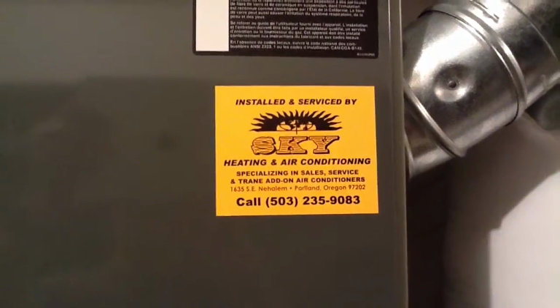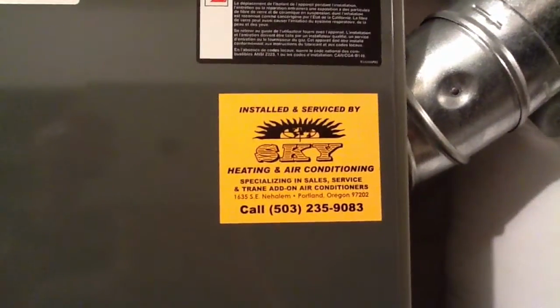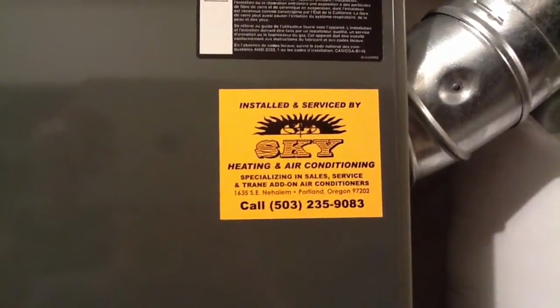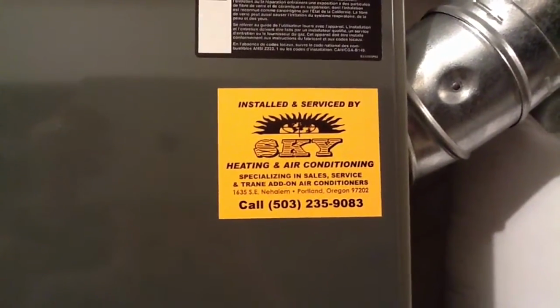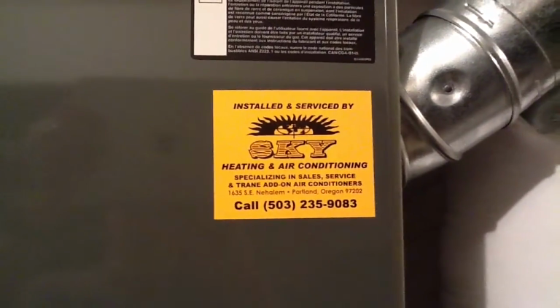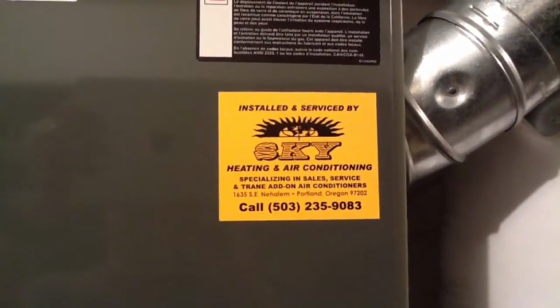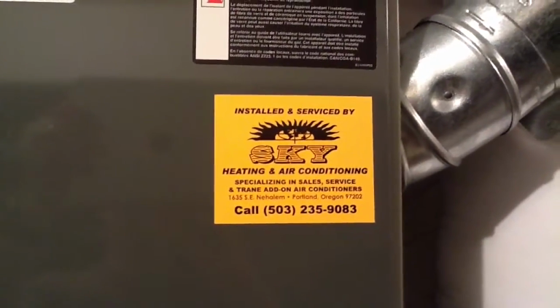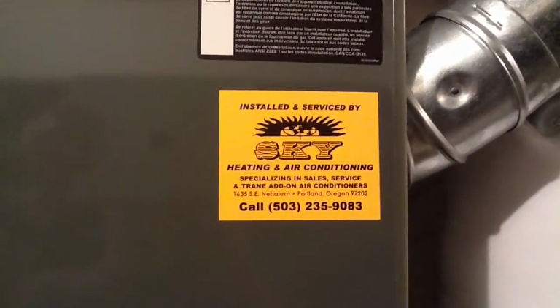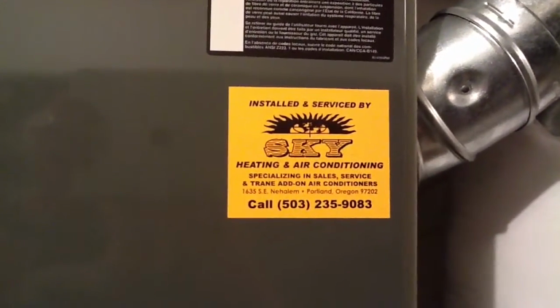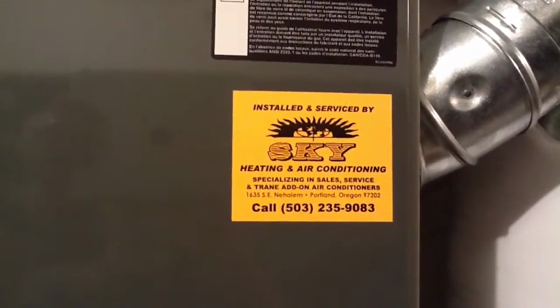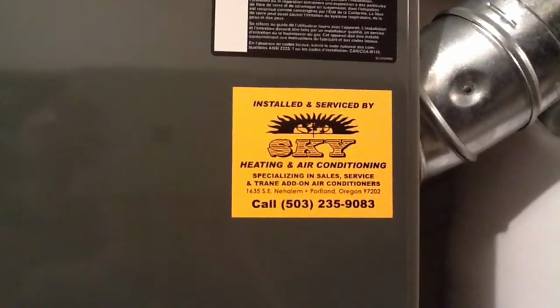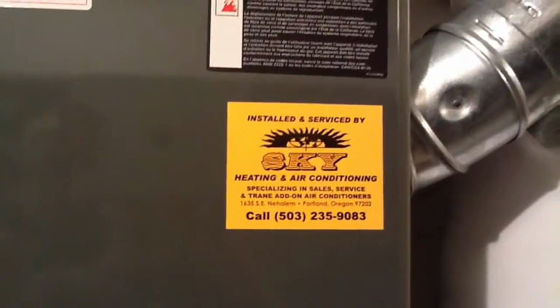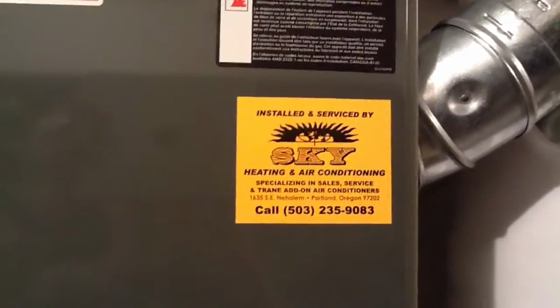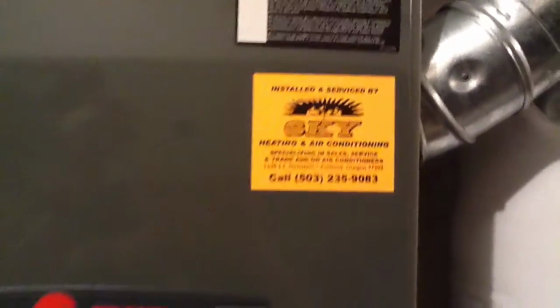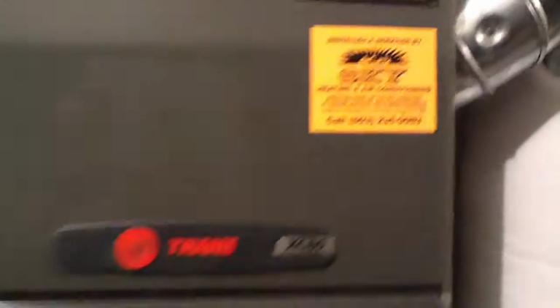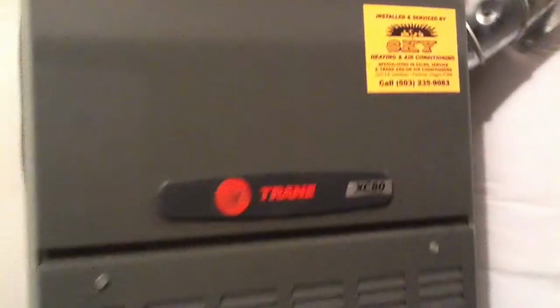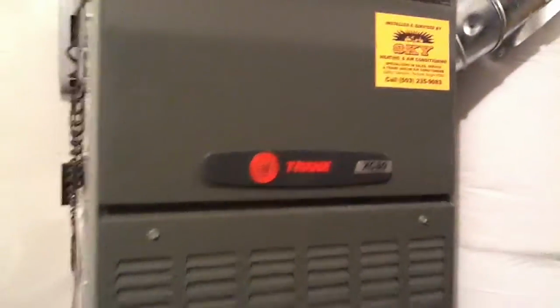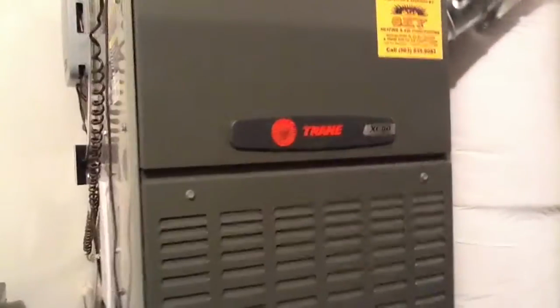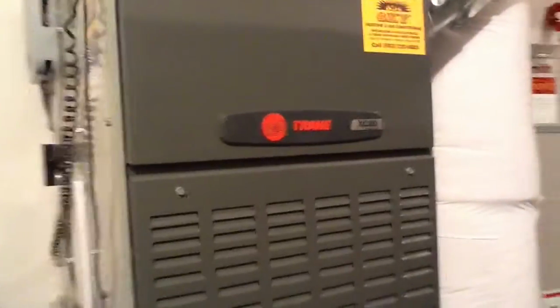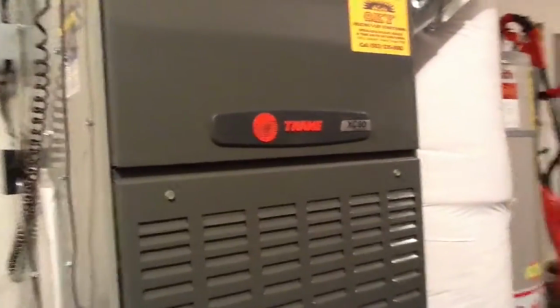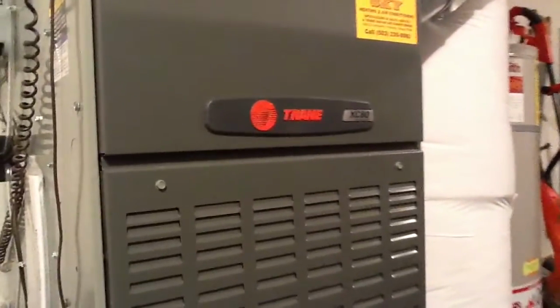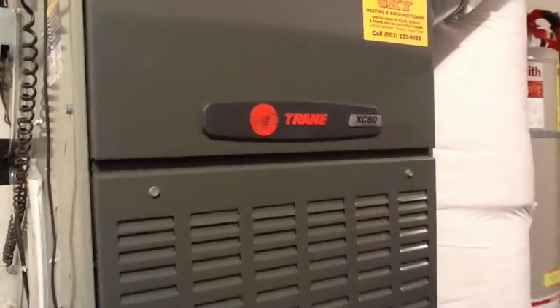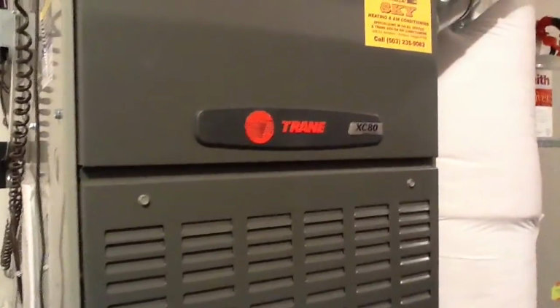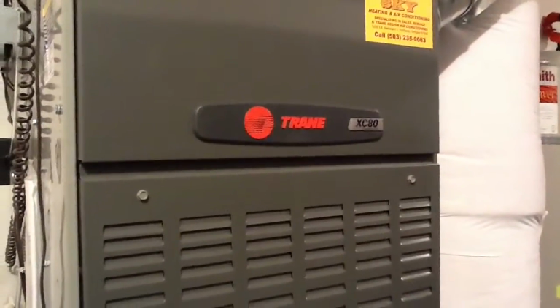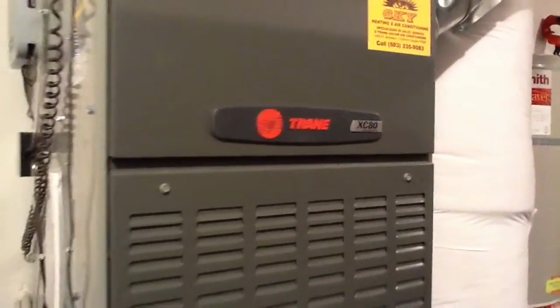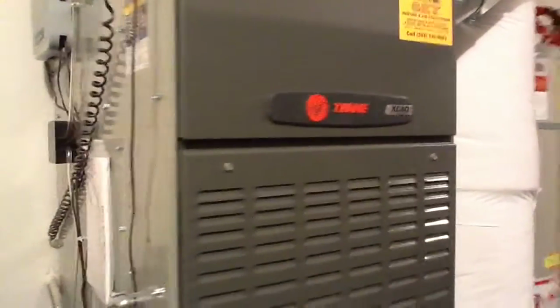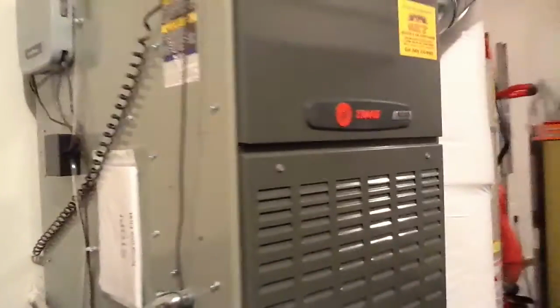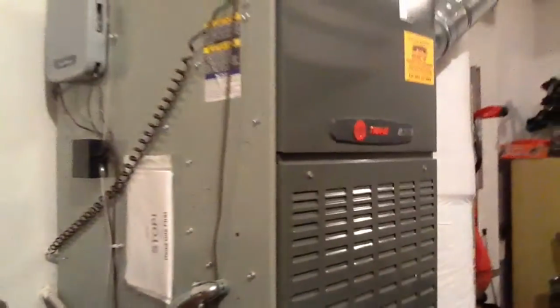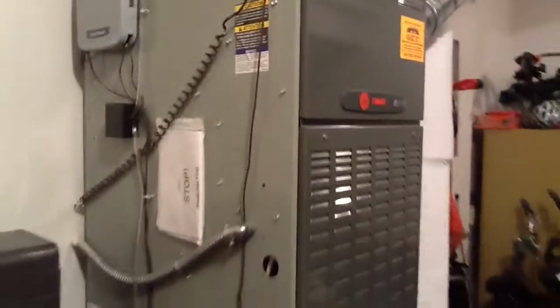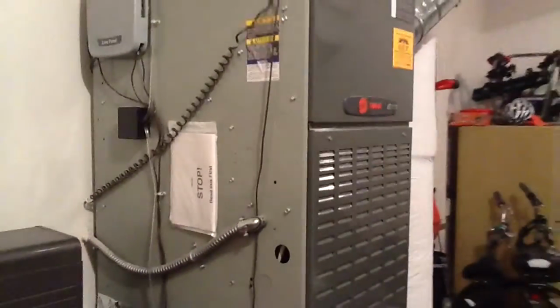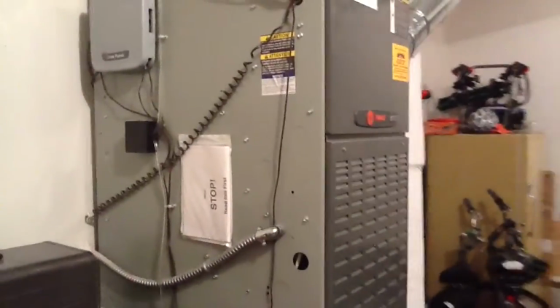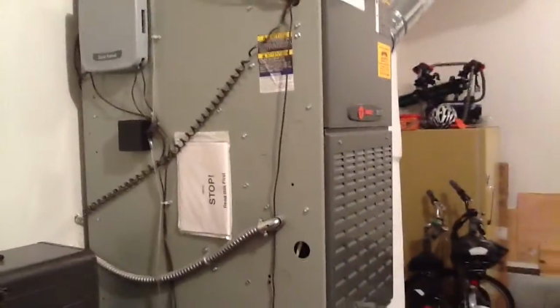Here's a quick overview of the Trane heating system that I had installed by Sky Heating and Air Conditioning. The furnace is an XC80 communicating furnace. Outside we've got an XL20i heat pump.